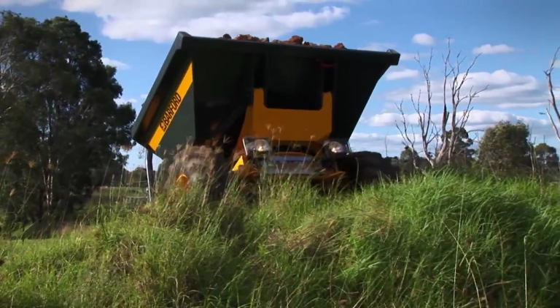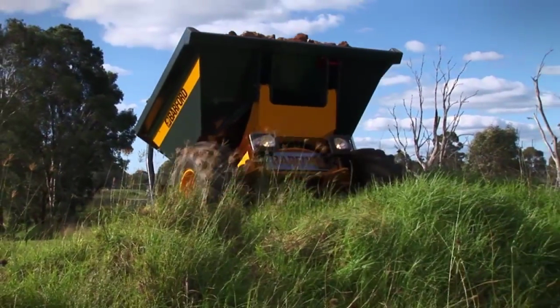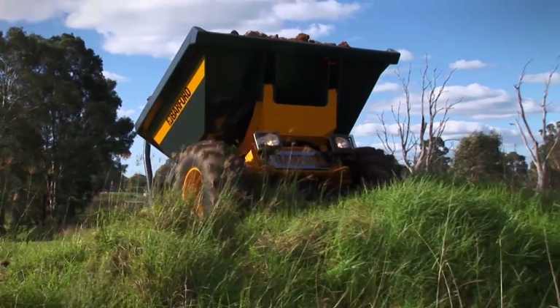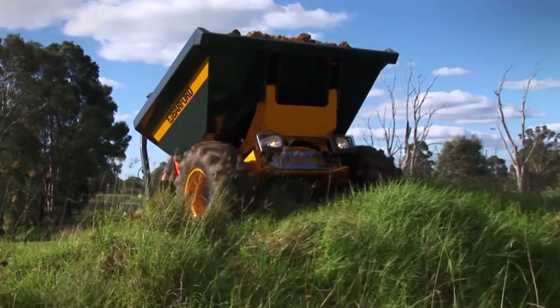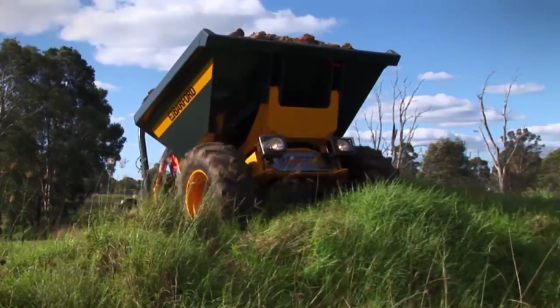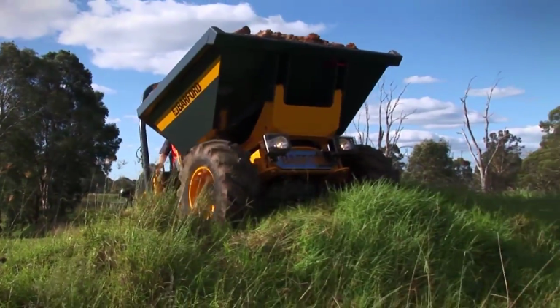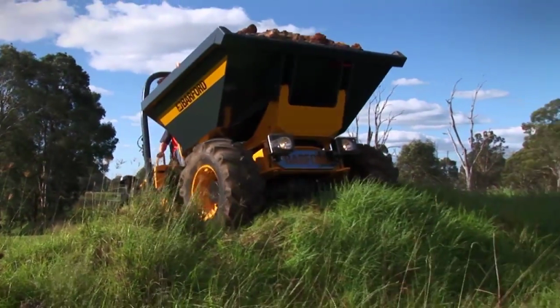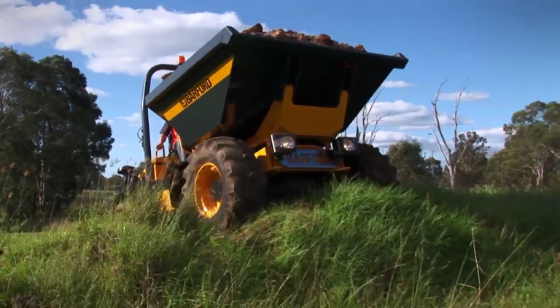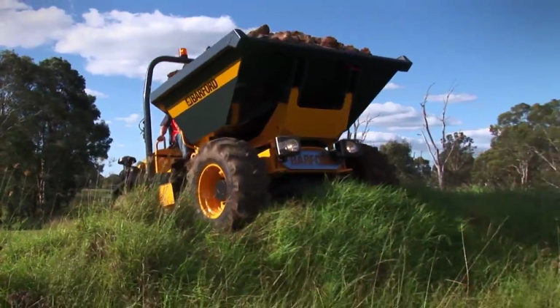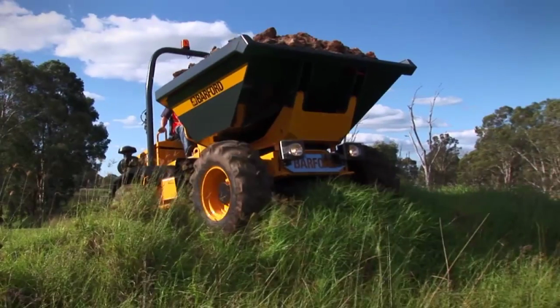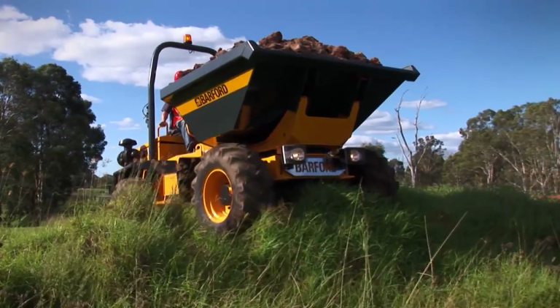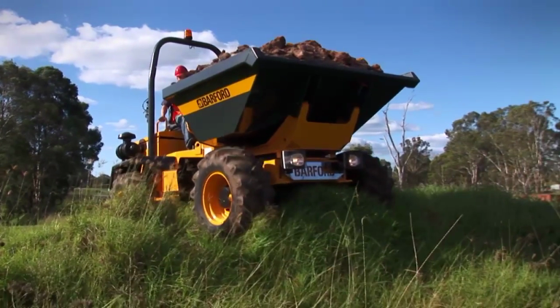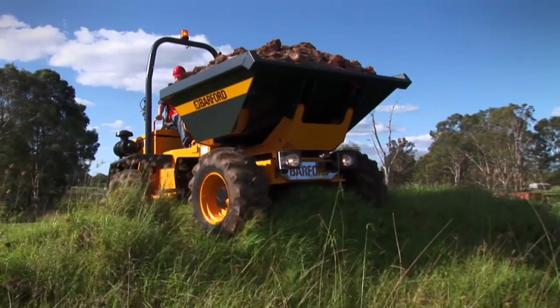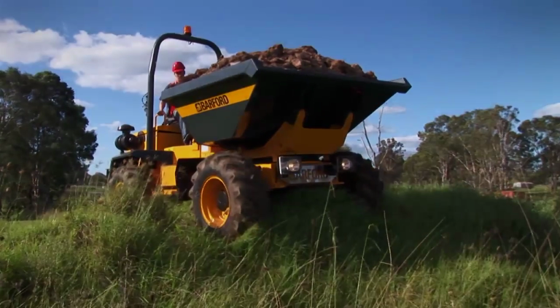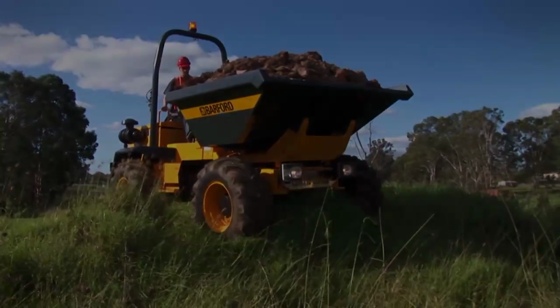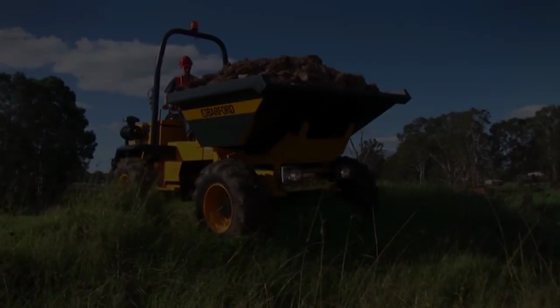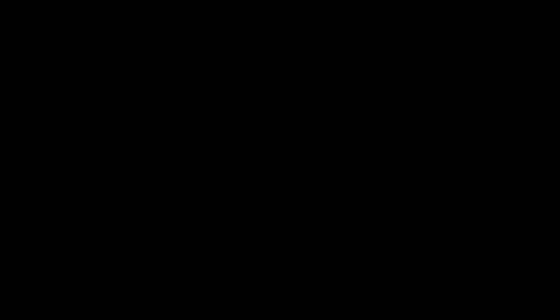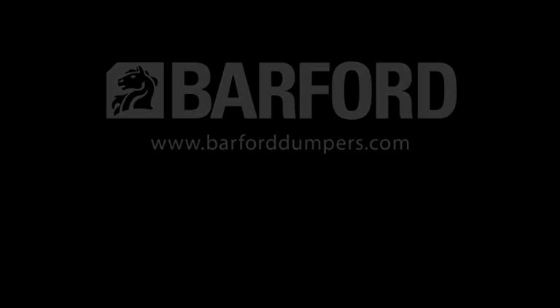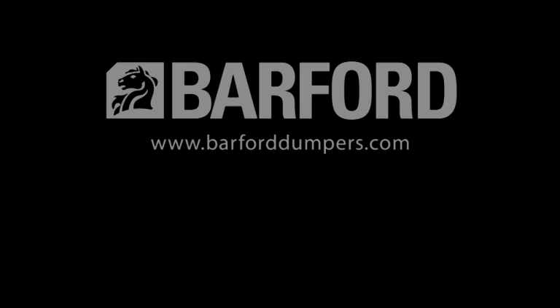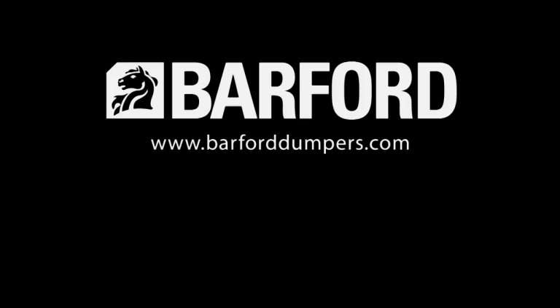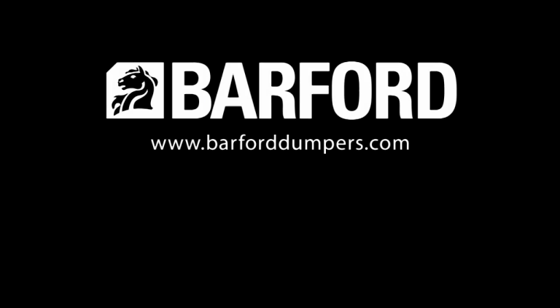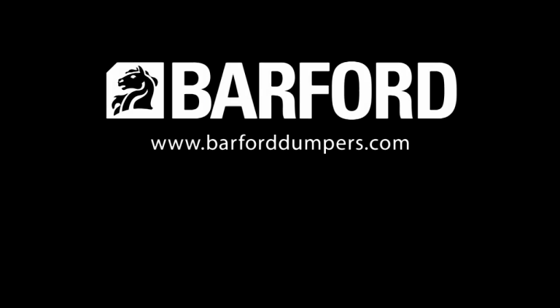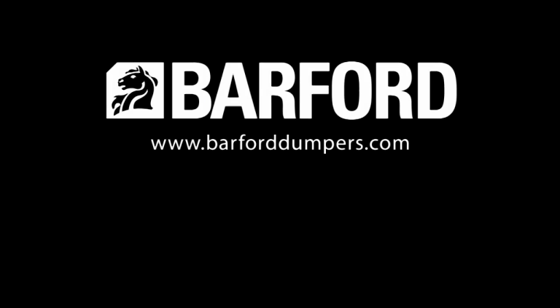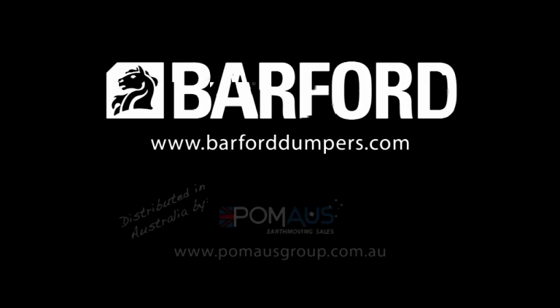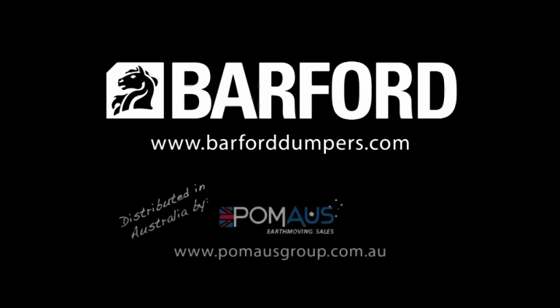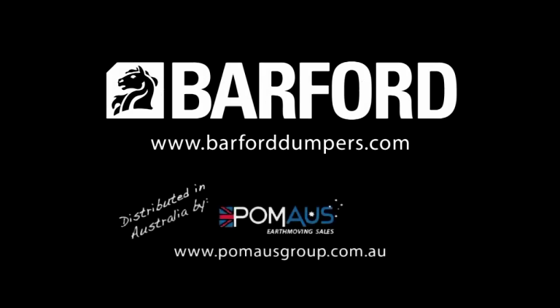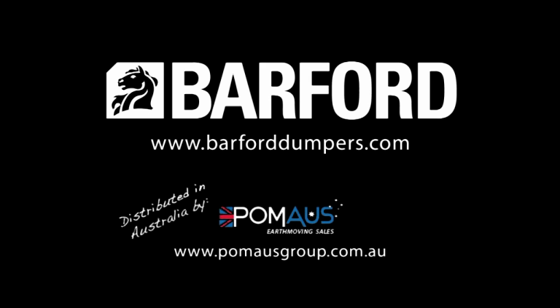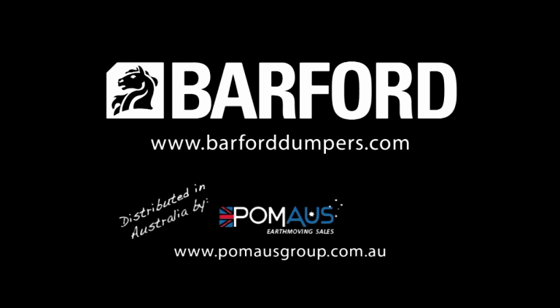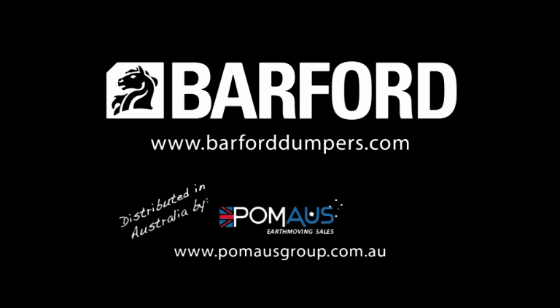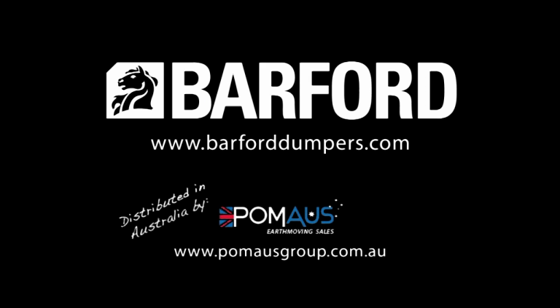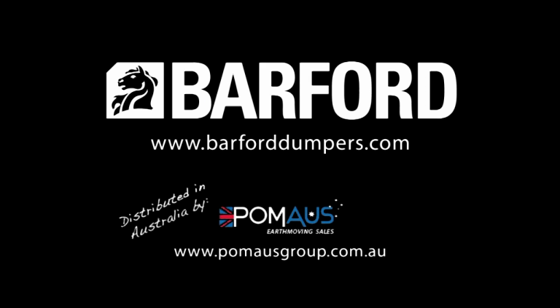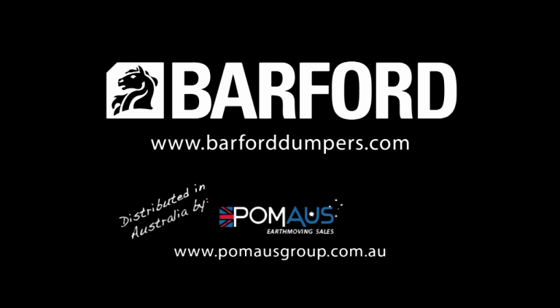Superior power meets quality workmanship in the Barford SXR6000. If you've got a tough job to do, it's got to be Barford. No doubt.